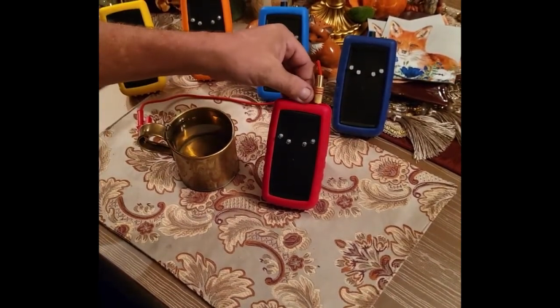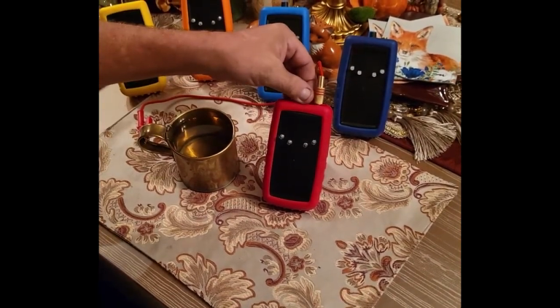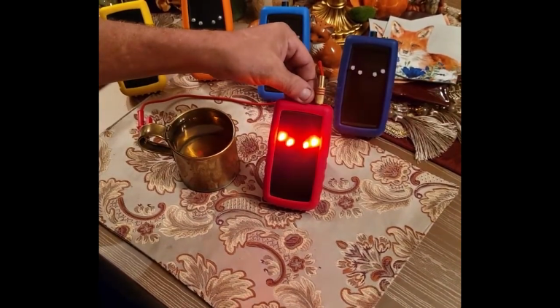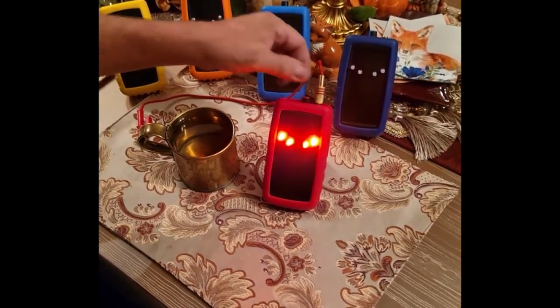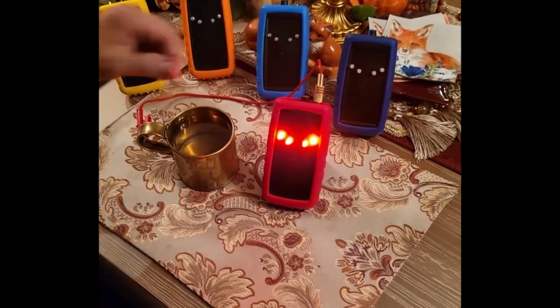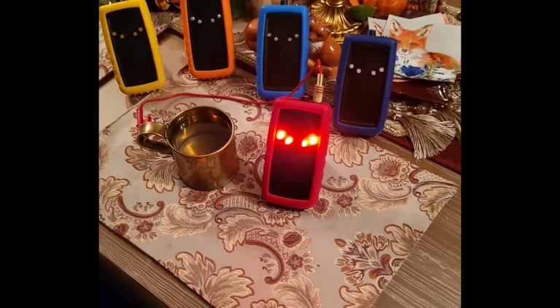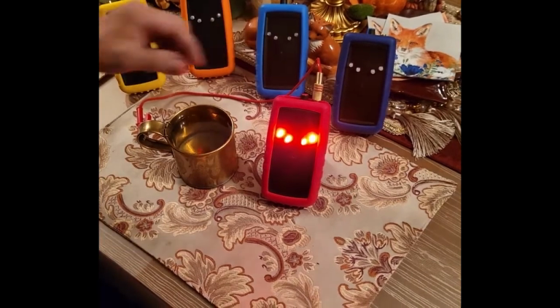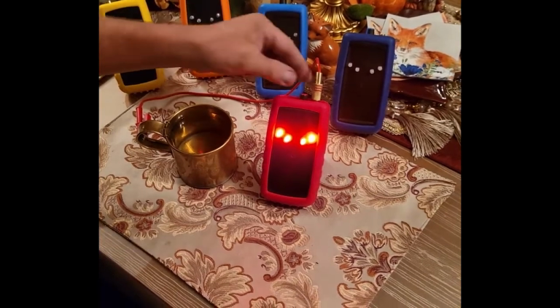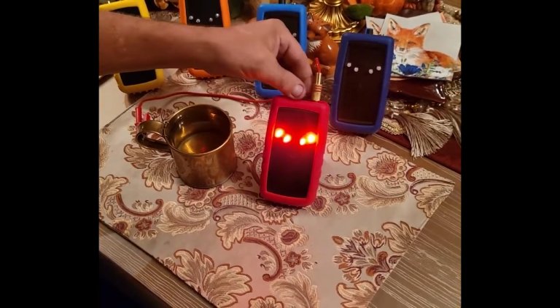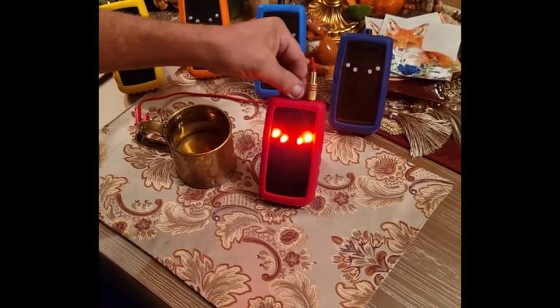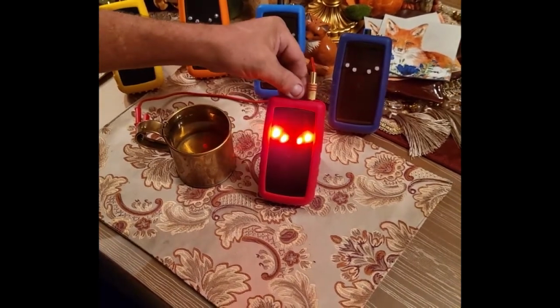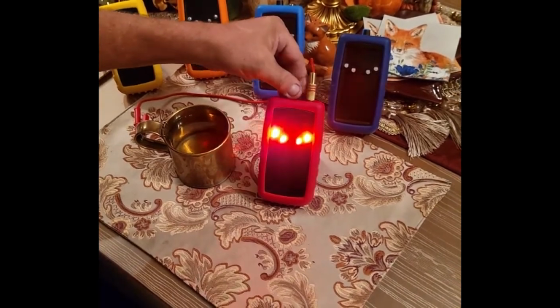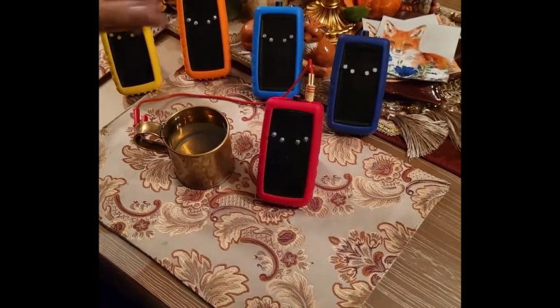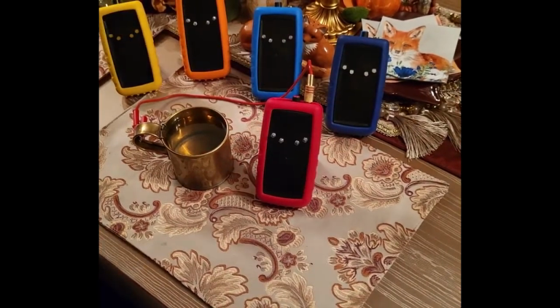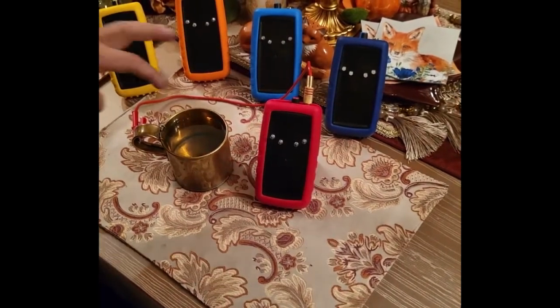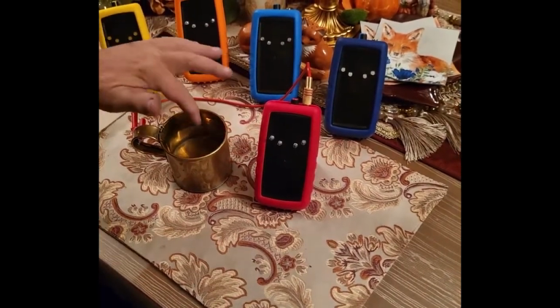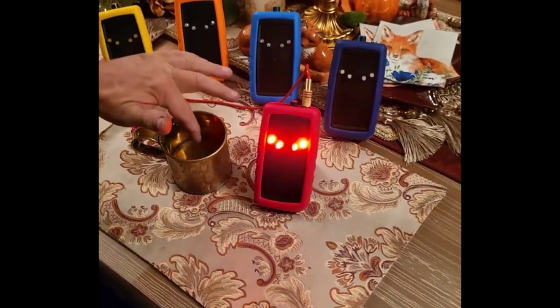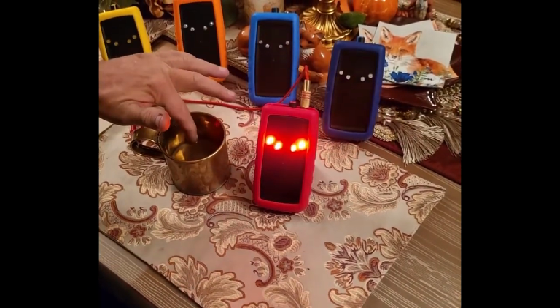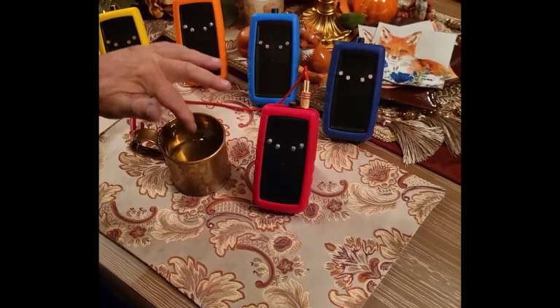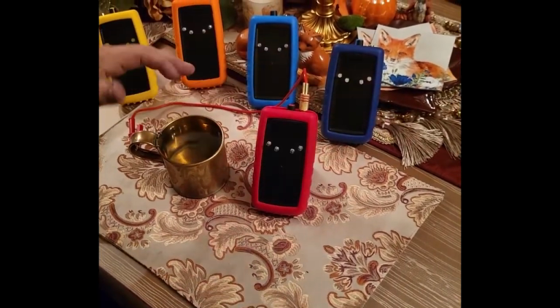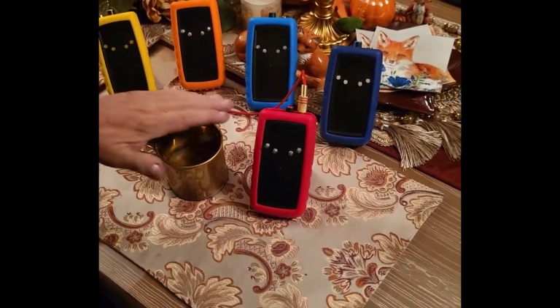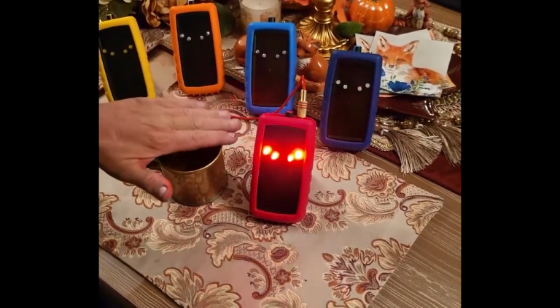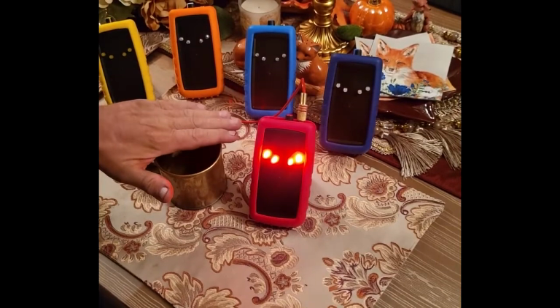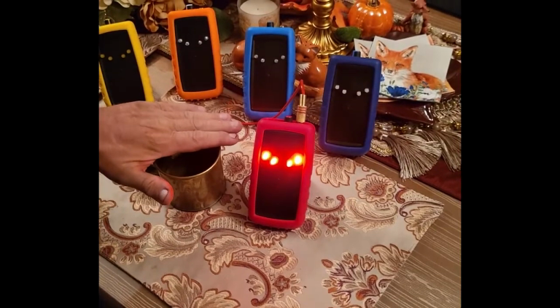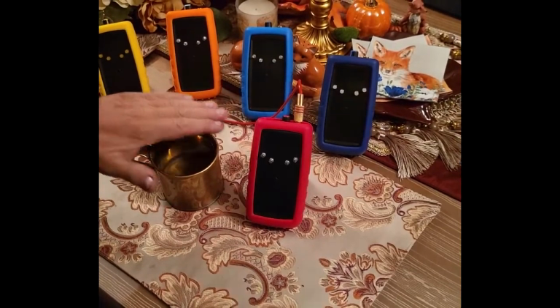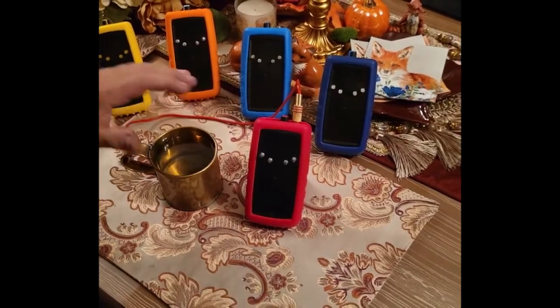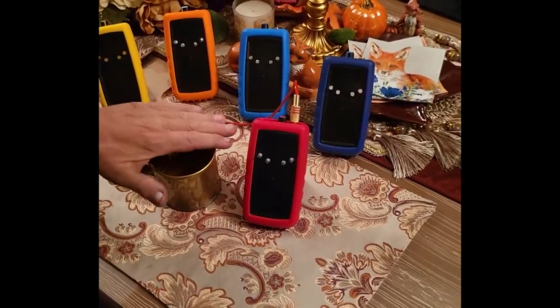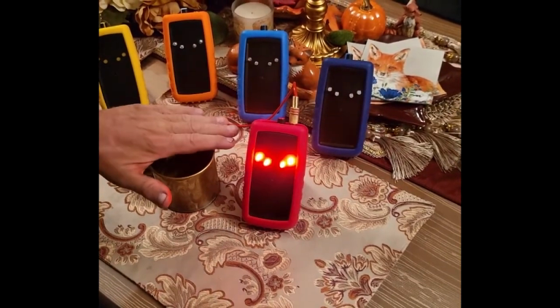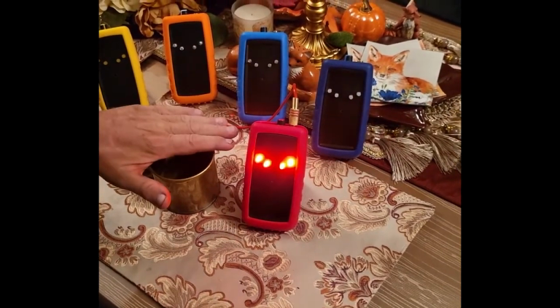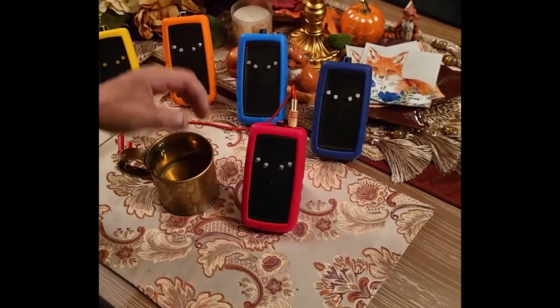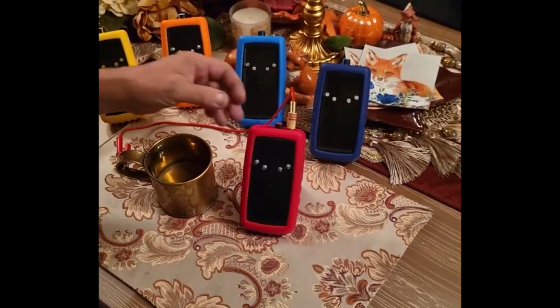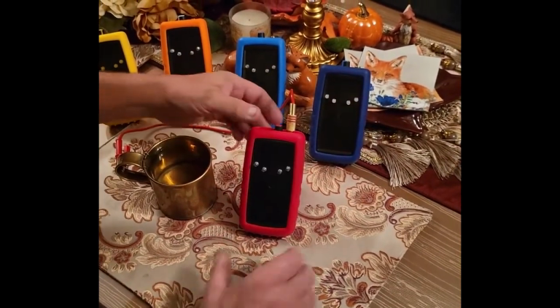When the trigger object is touched or a static charge is near, four LED lights will light up, and if turned on, the audible alarm will sound.